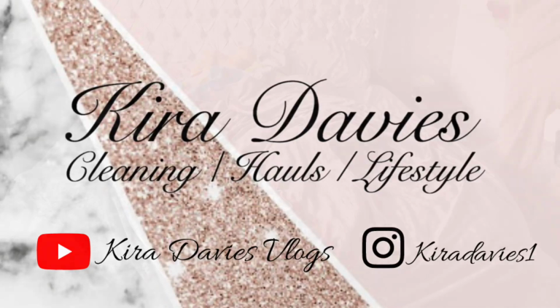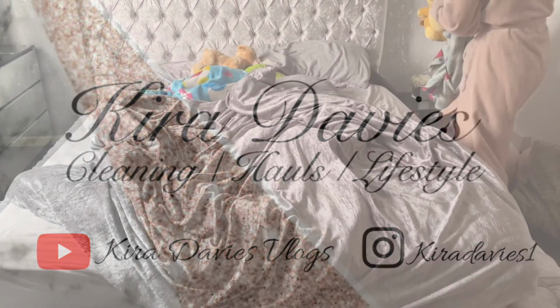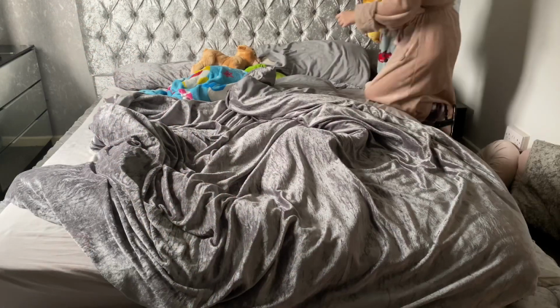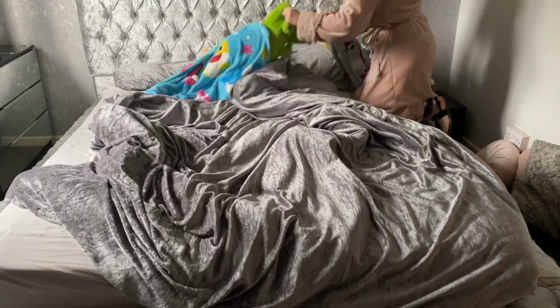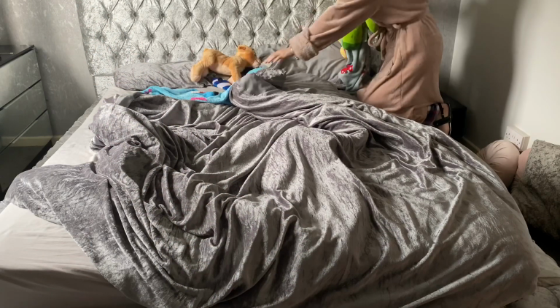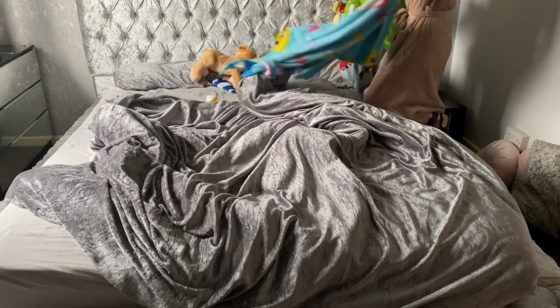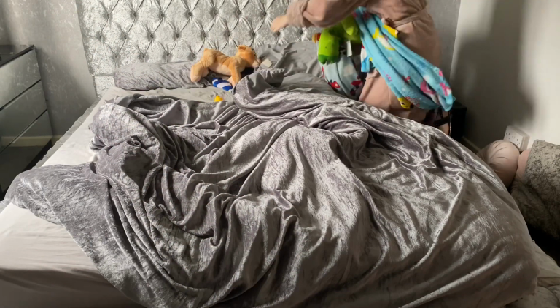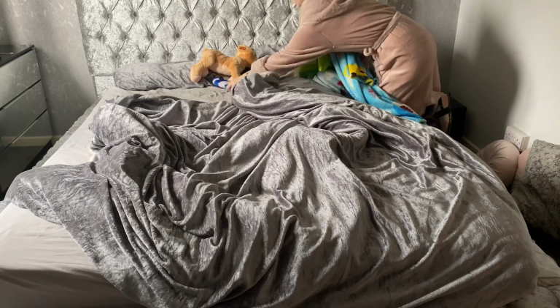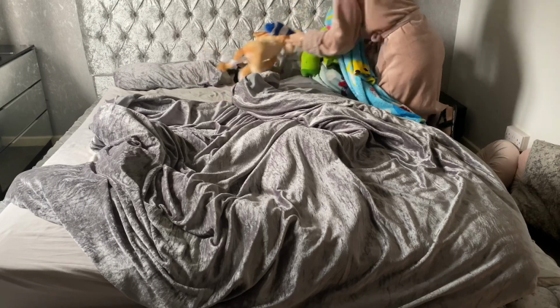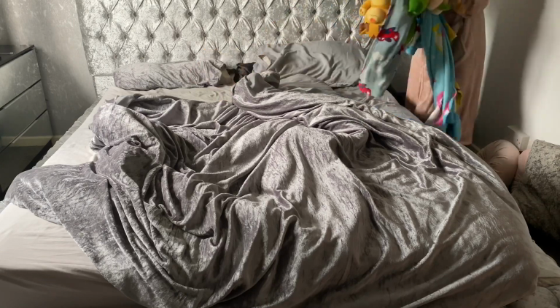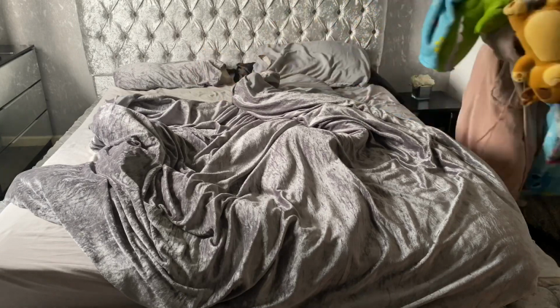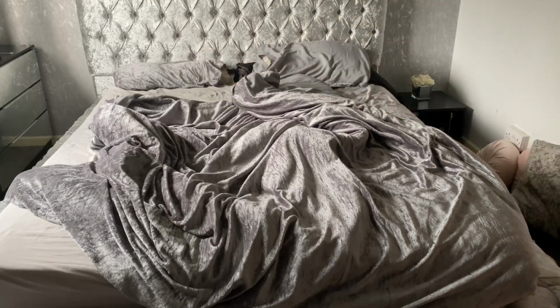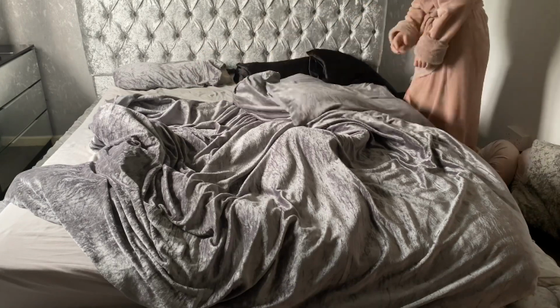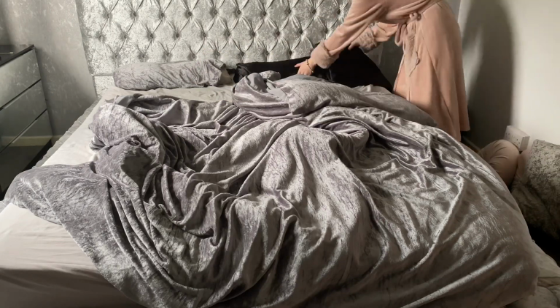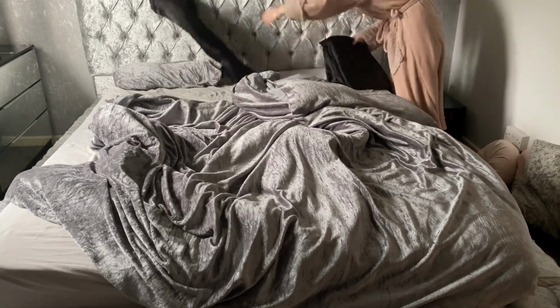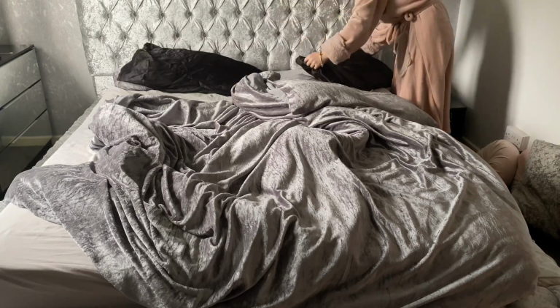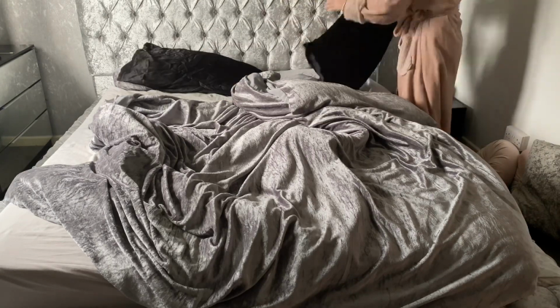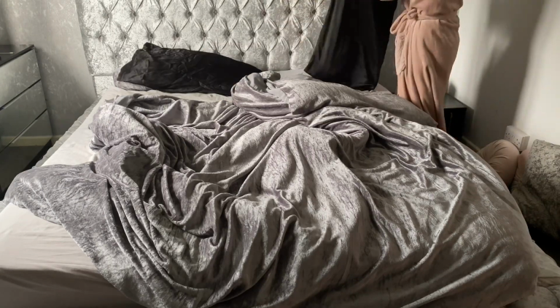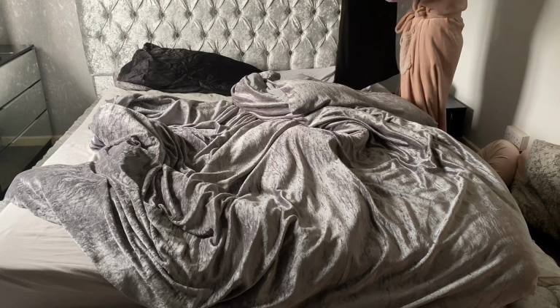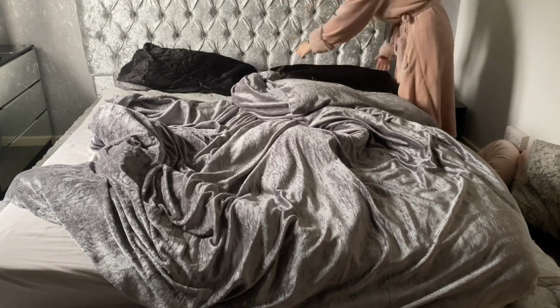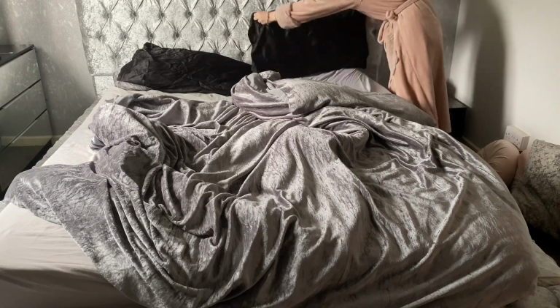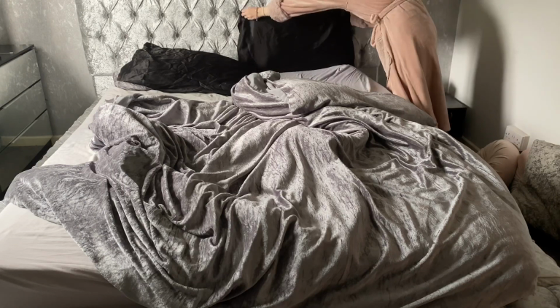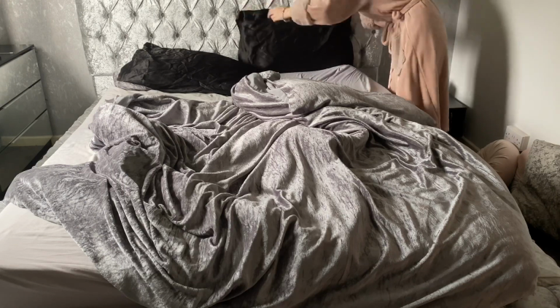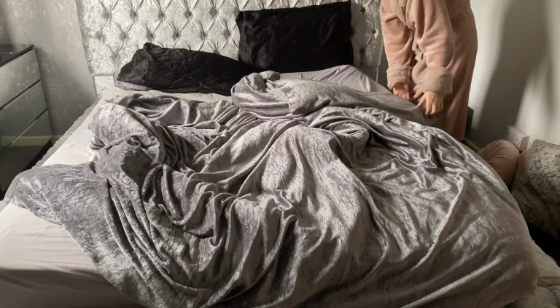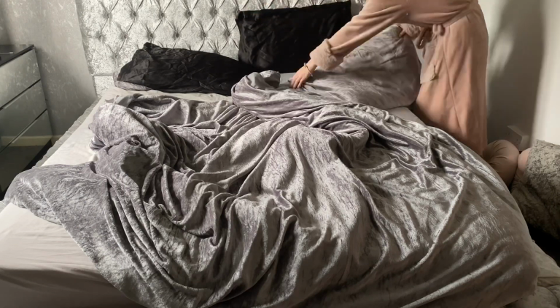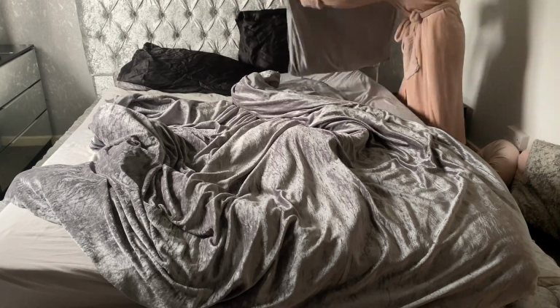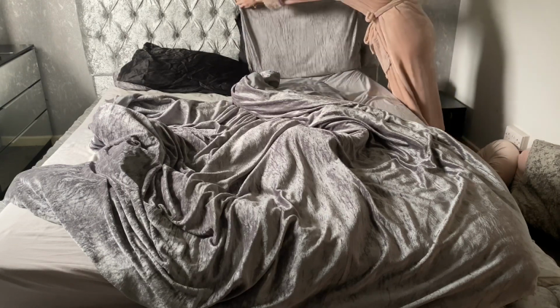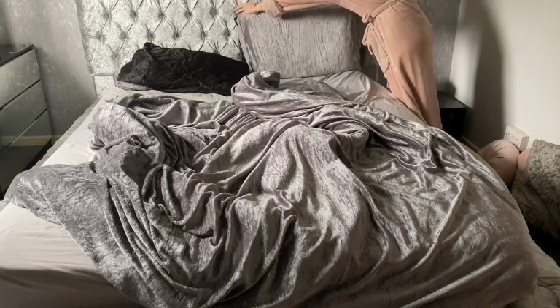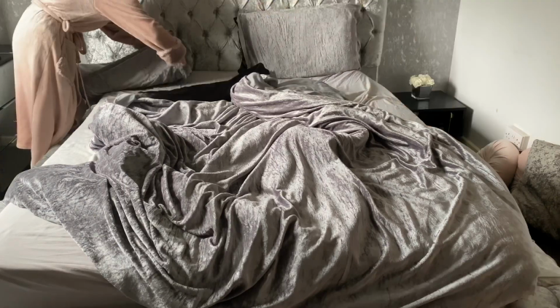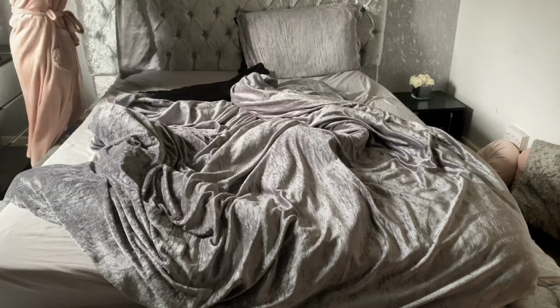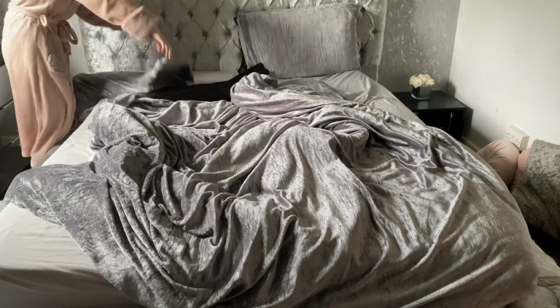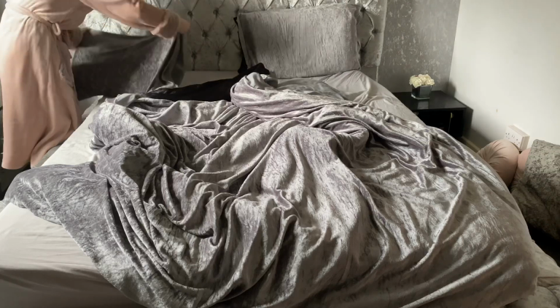Hello everyone and welcome back to my channel and welcome back to another Motivational Clean With Me. I hope you're all well. If you're new here, hi my name is Keira. I have a bunch of motivational content here on my channel. I'm also a mother of two, so if that type of content is something that you enjoy I would love for you to consider subscribing.